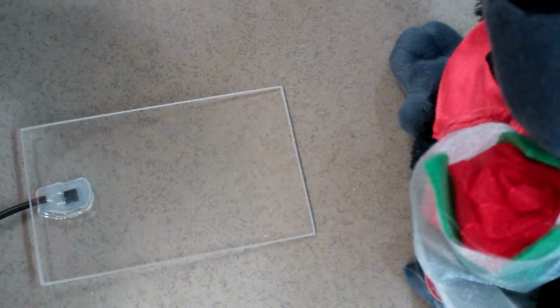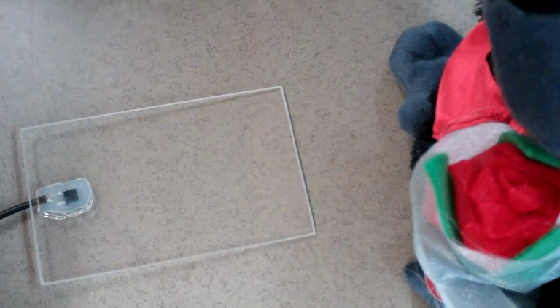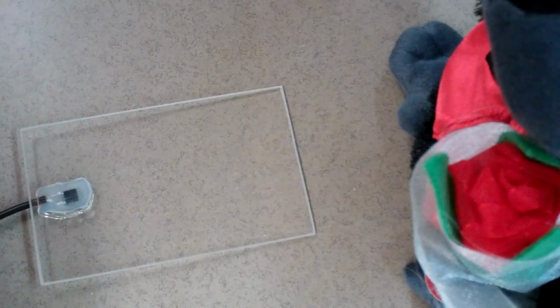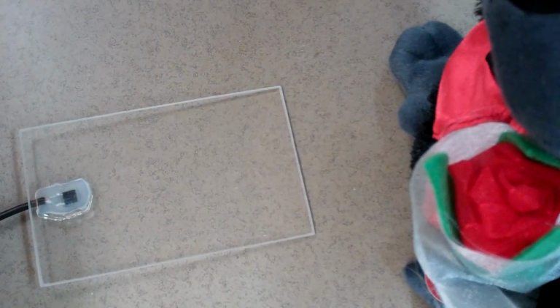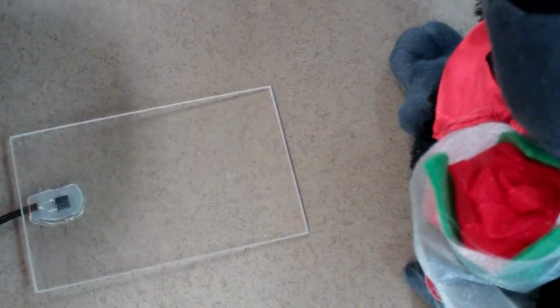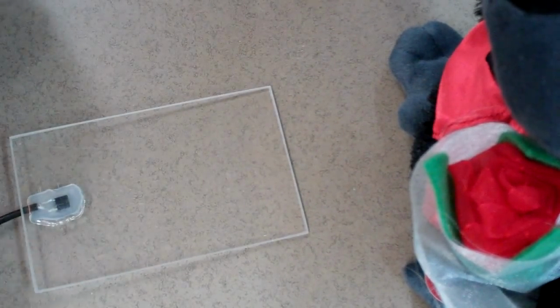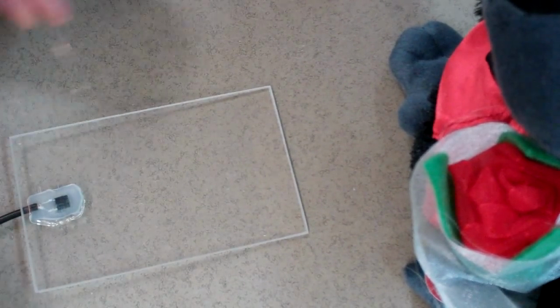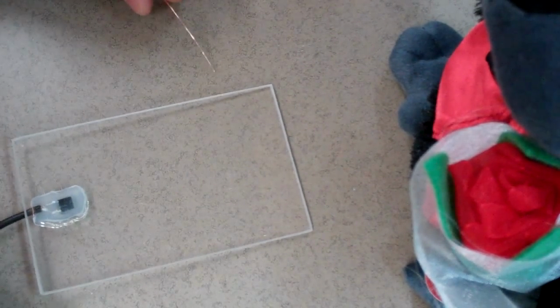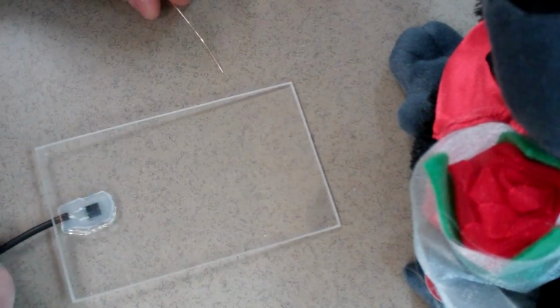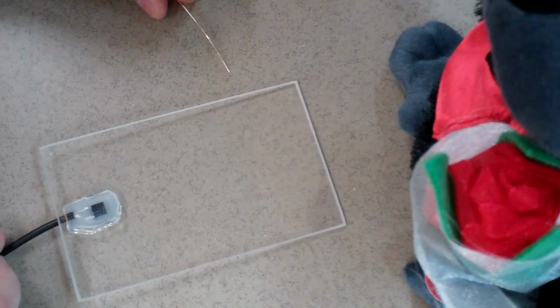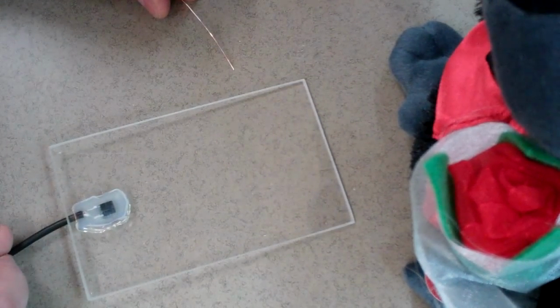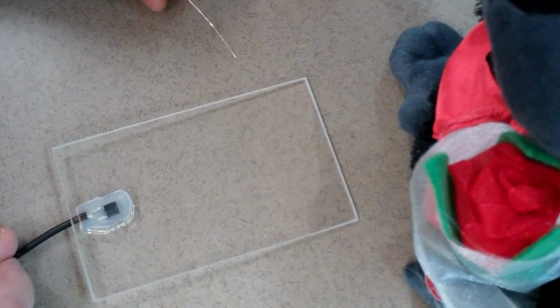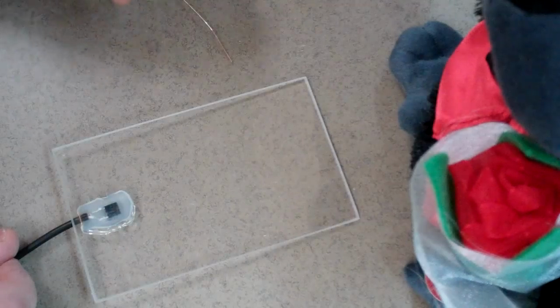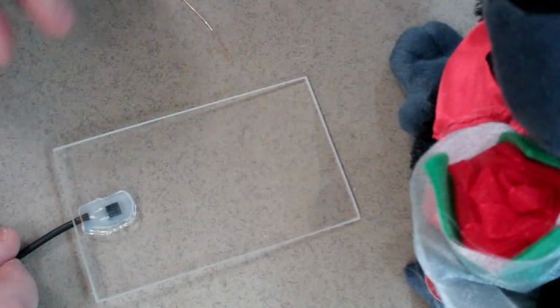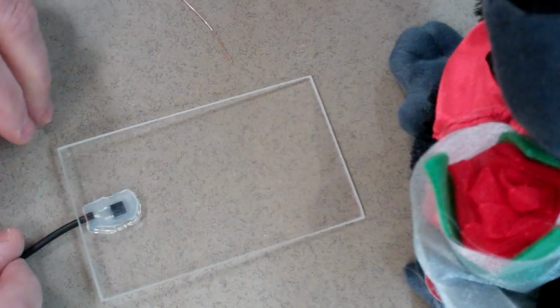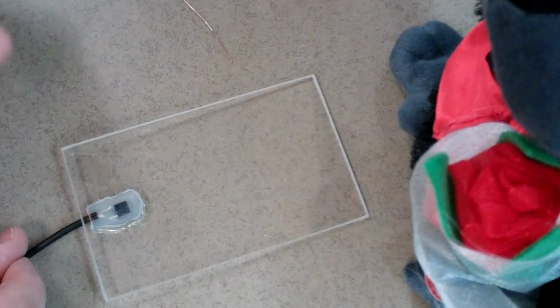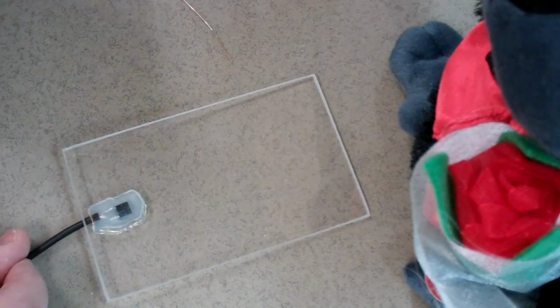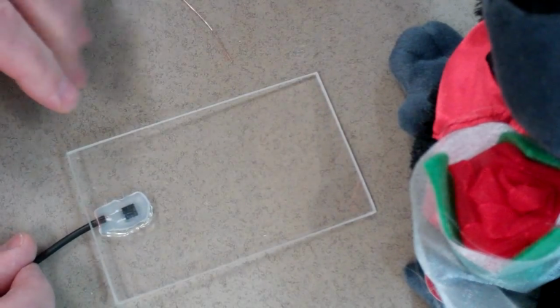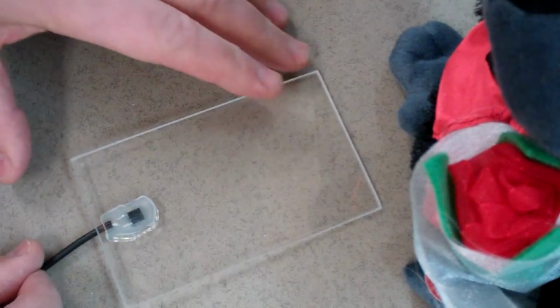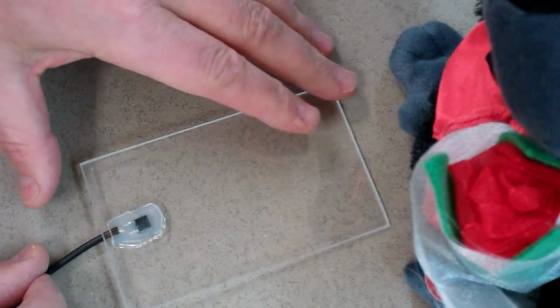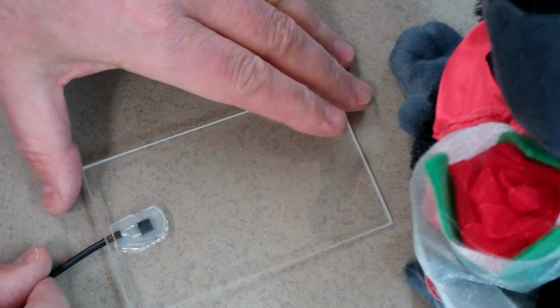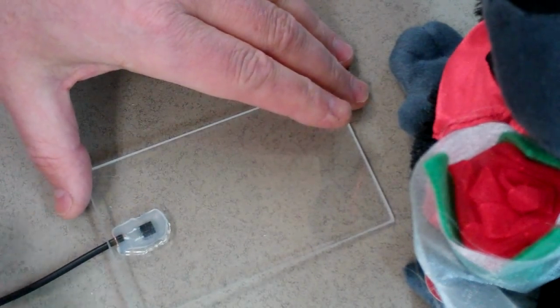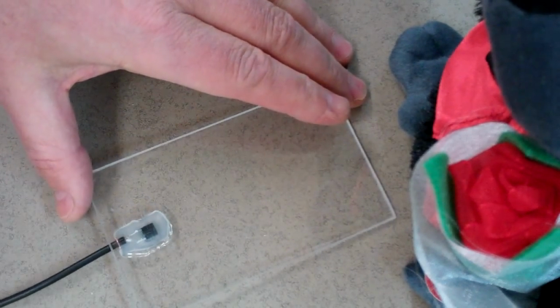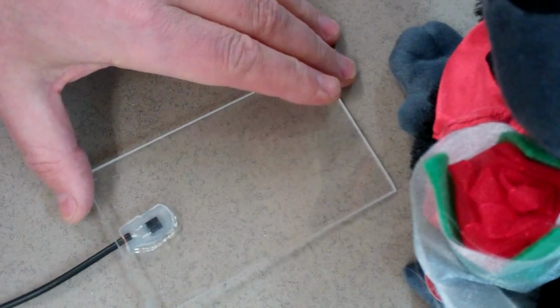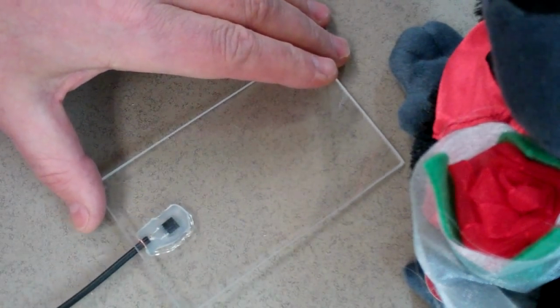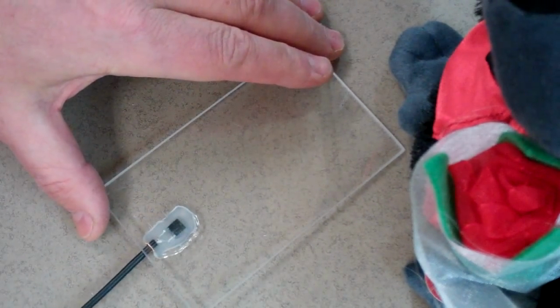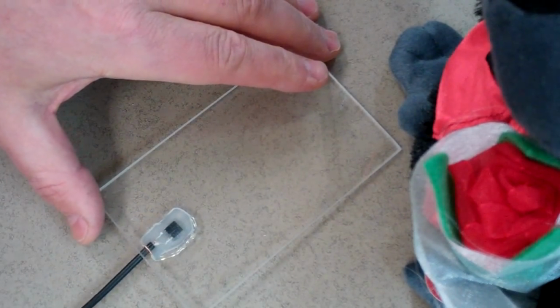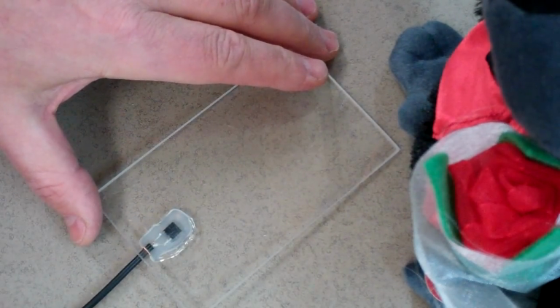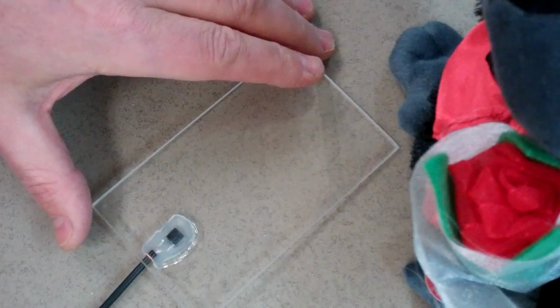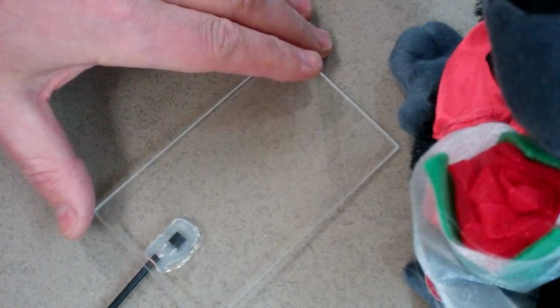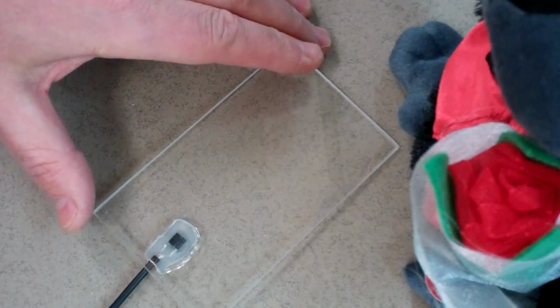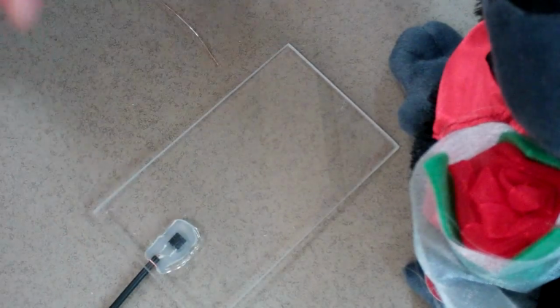Good morning. Today we're making a dollar switch. If you've not already seen the section on stripping wires and soldering hints, please review those first.